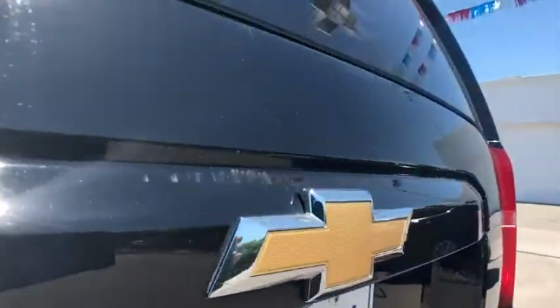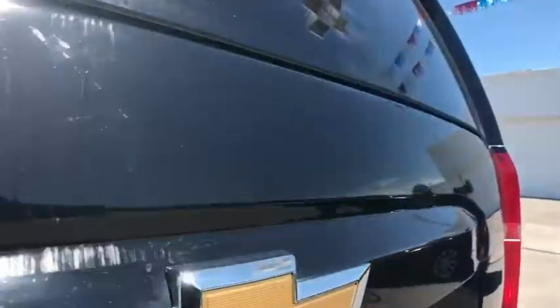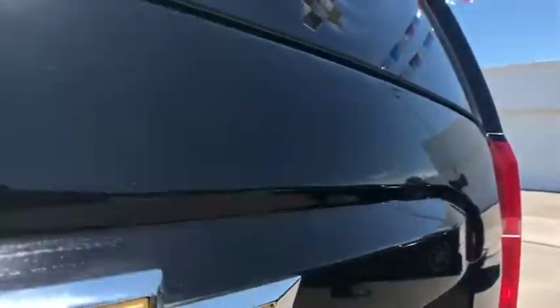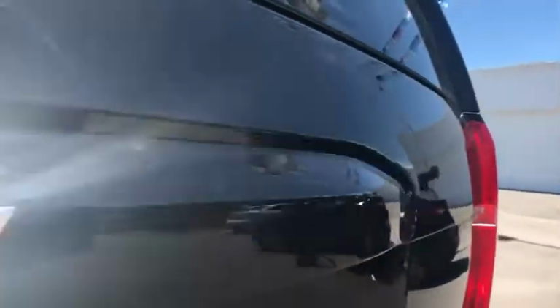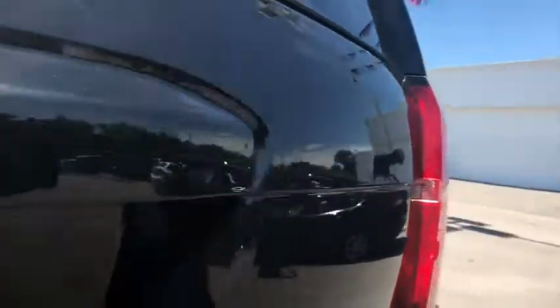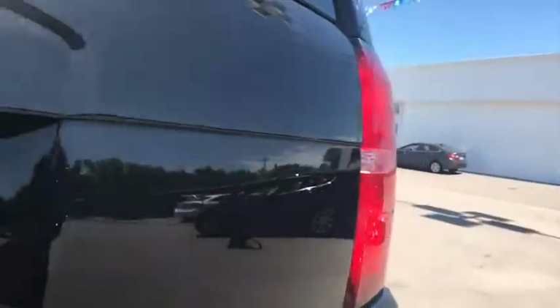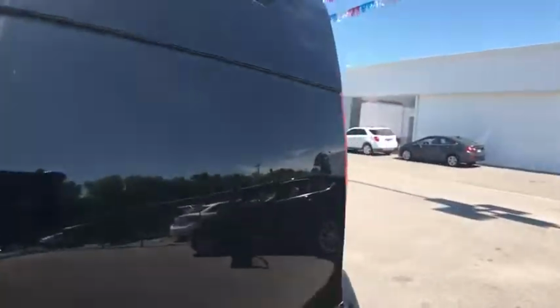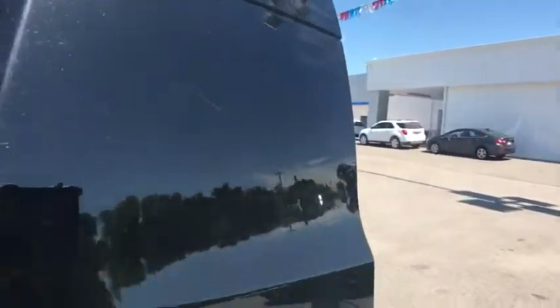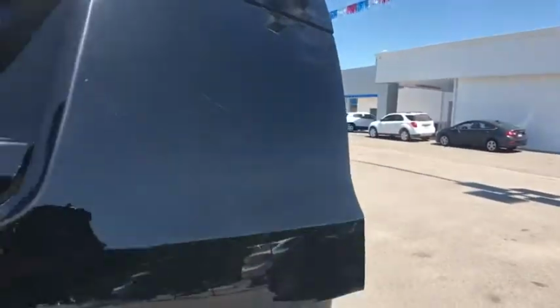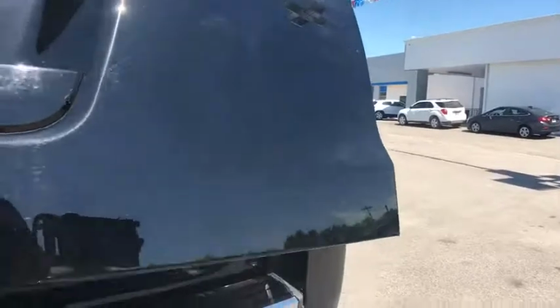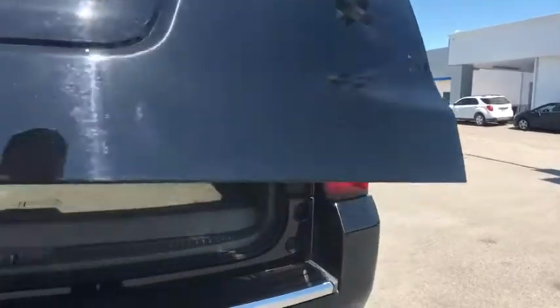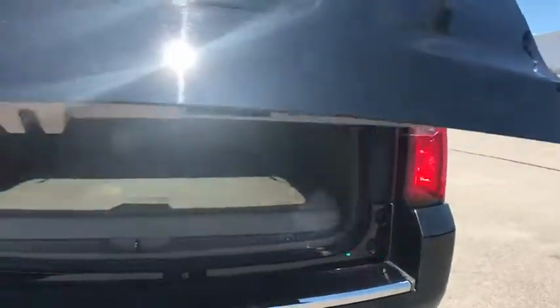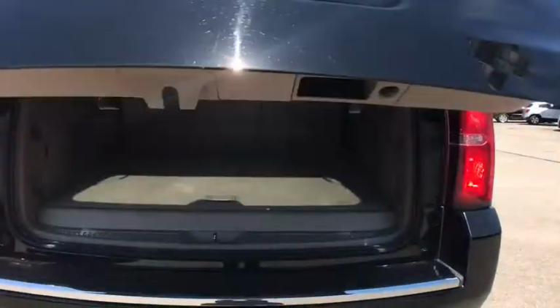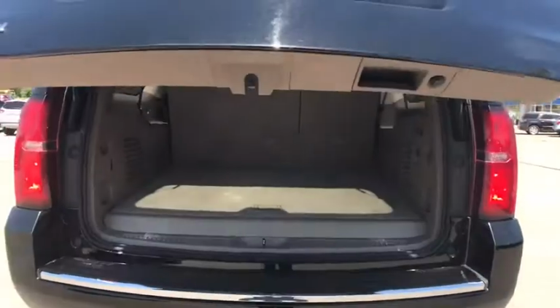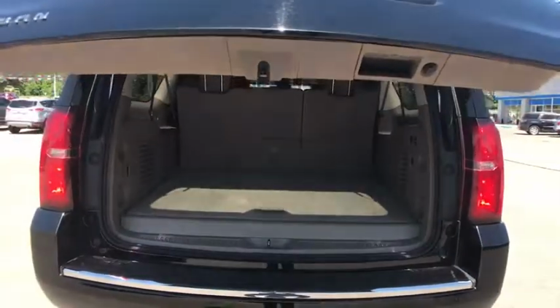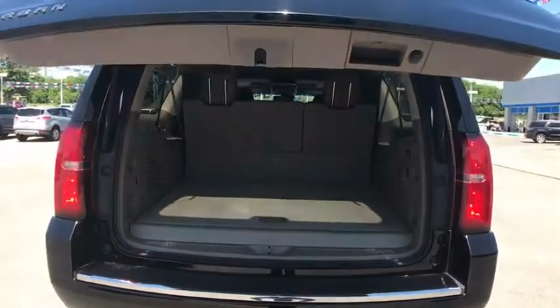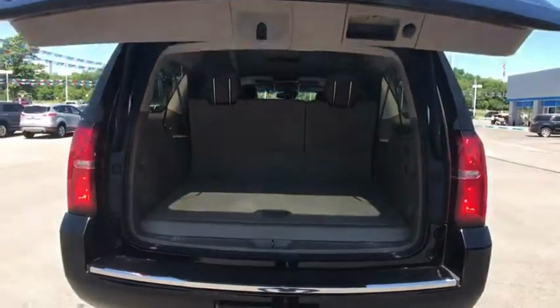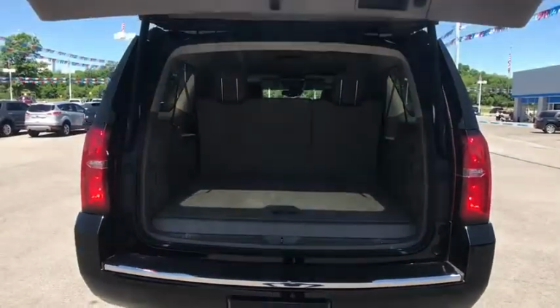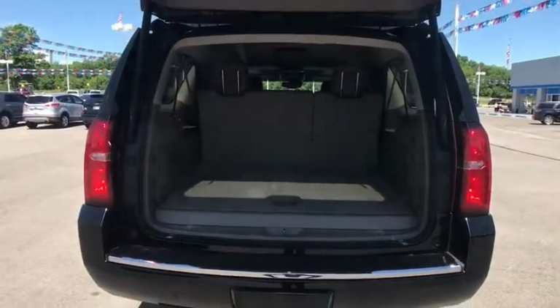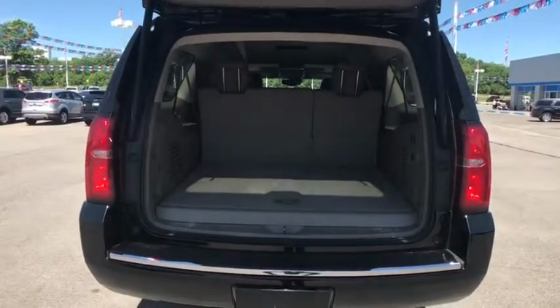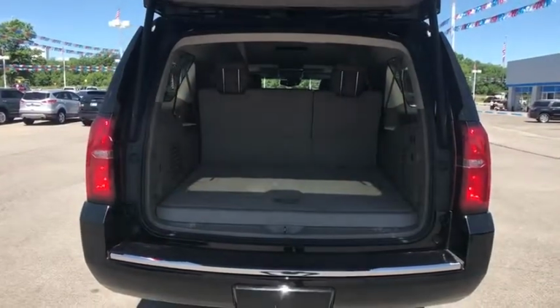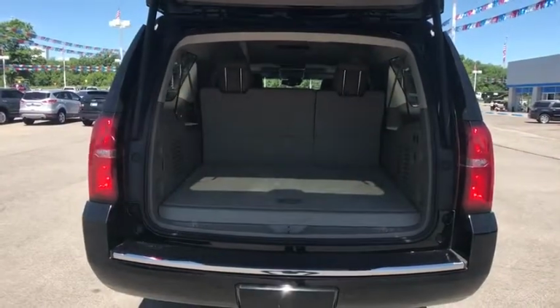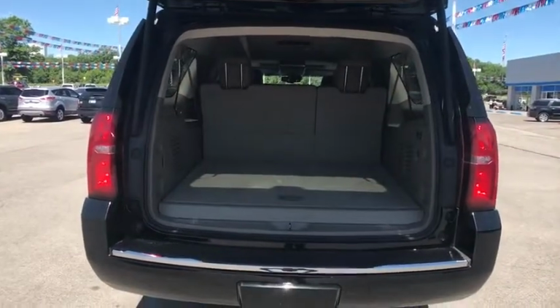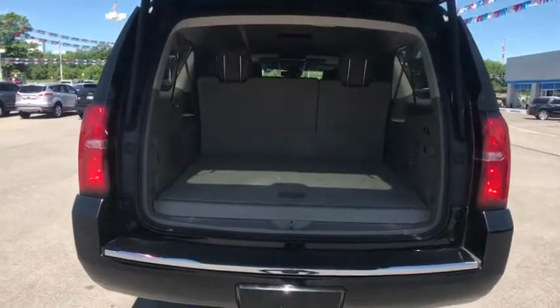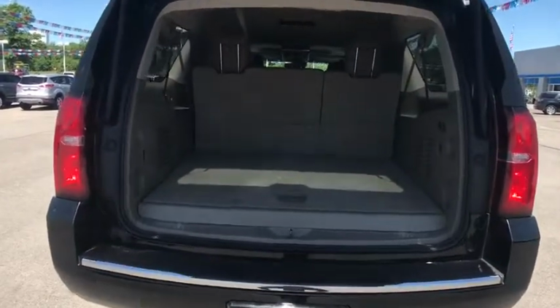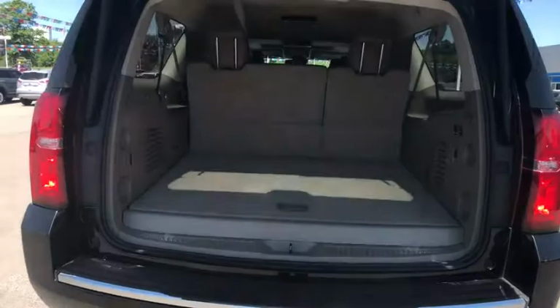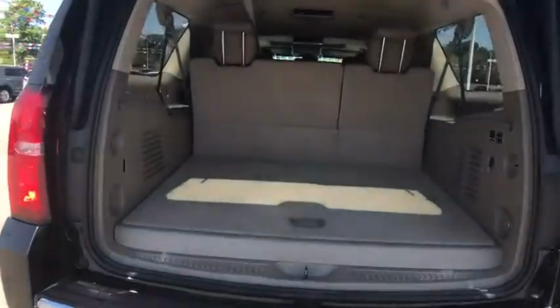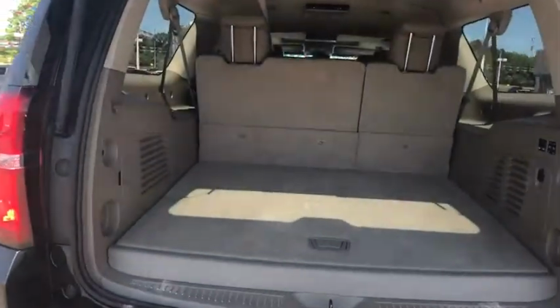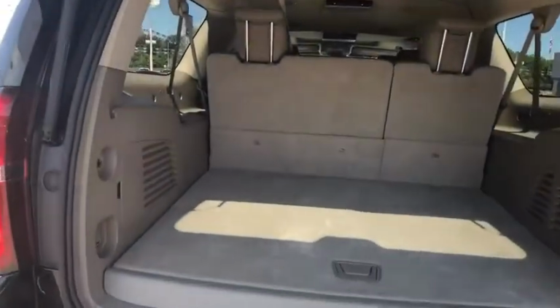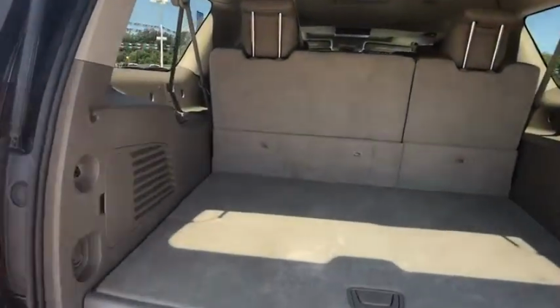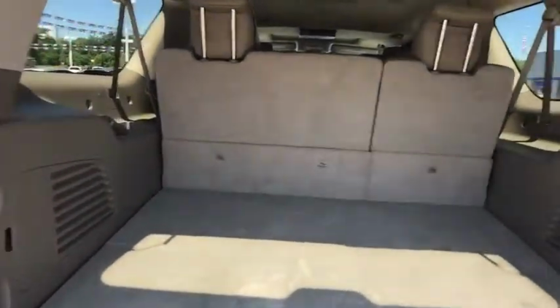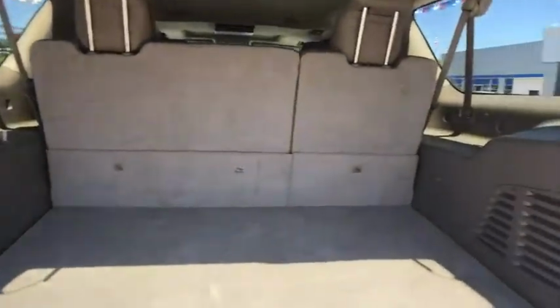Backup camera, power passenger seat, leather wrapped steering wheel, Bluetooth, adjustable steering wheel, power steering, cruise control, auto dimming rear view mirror, floor mat.